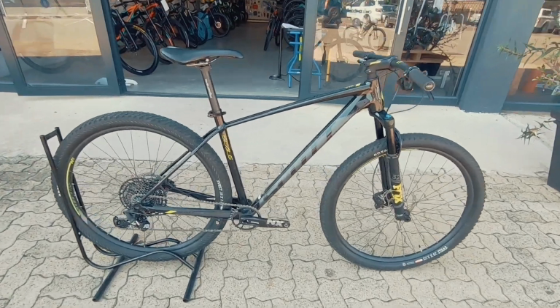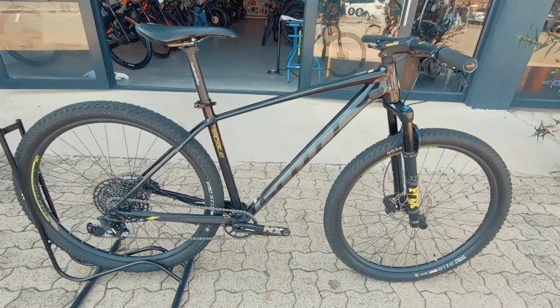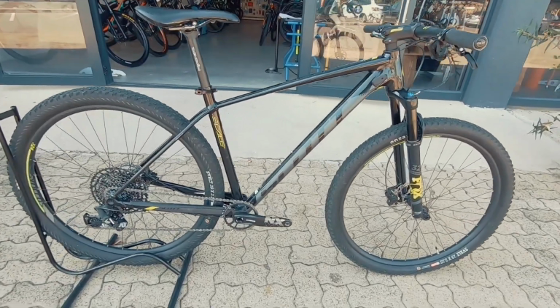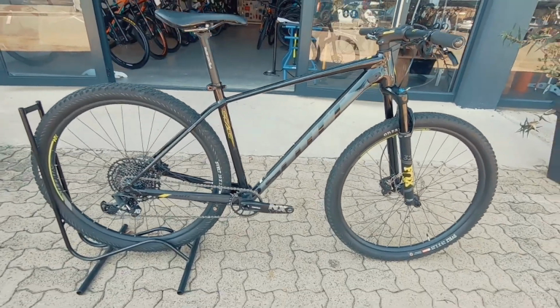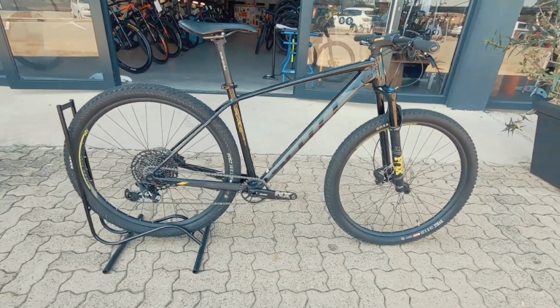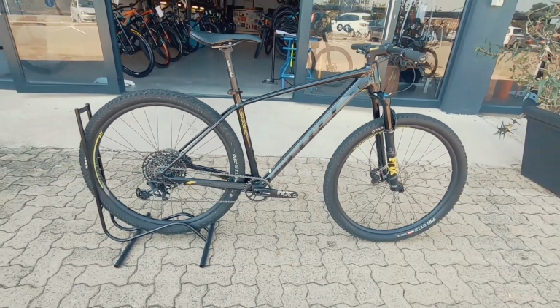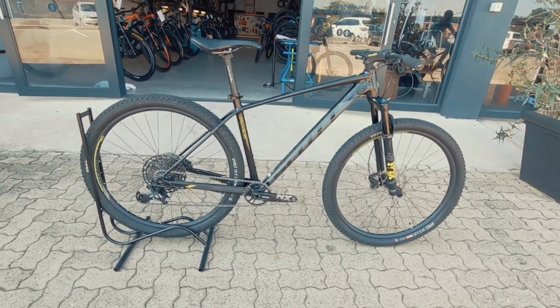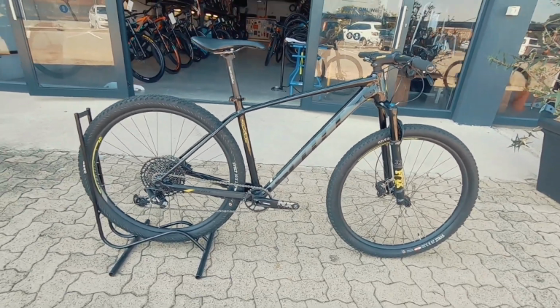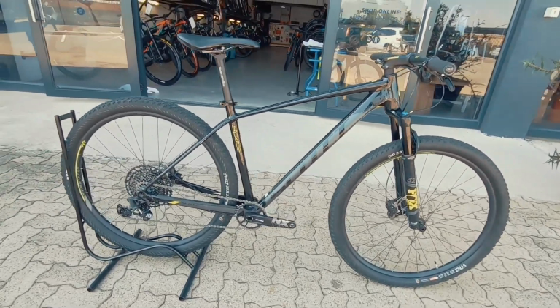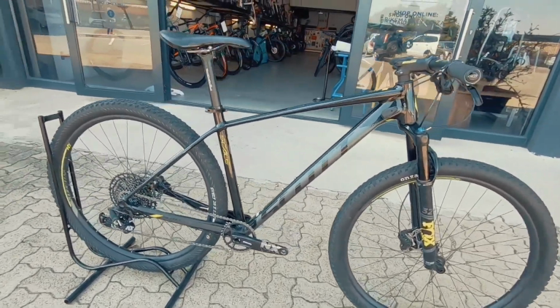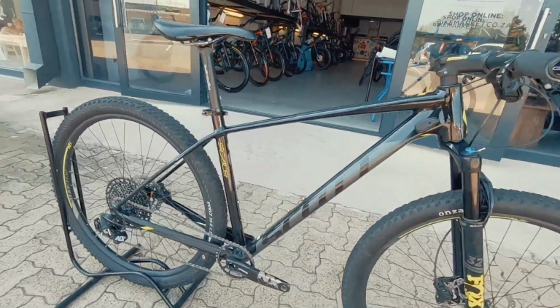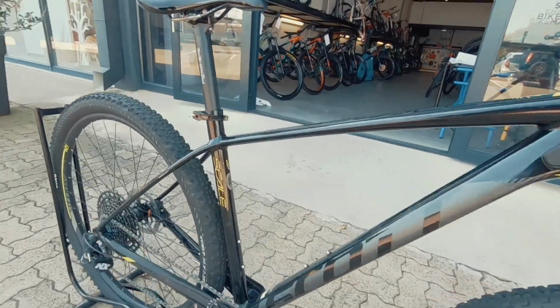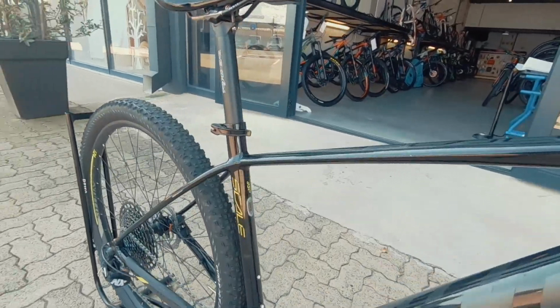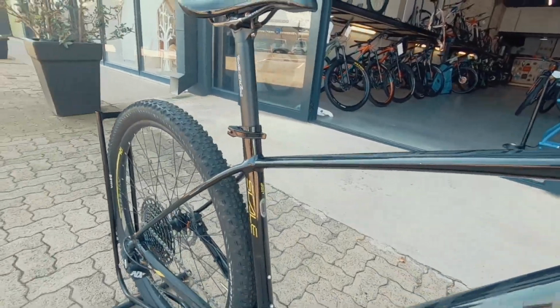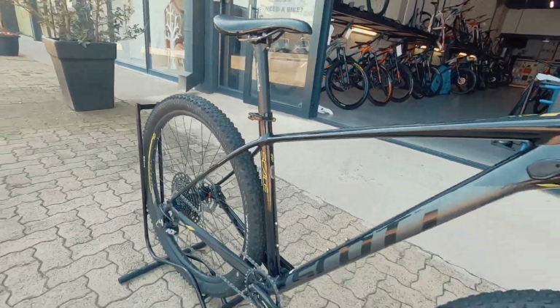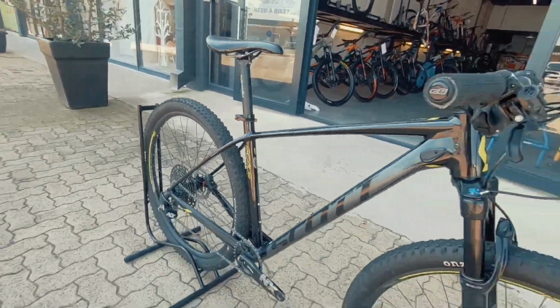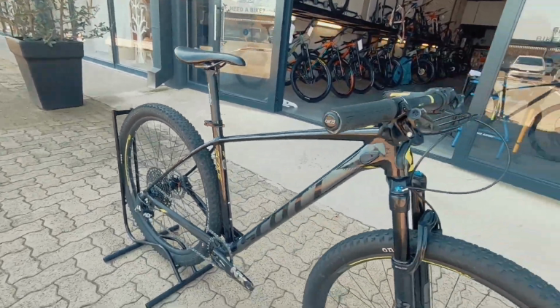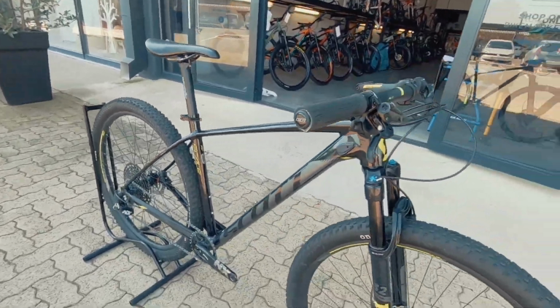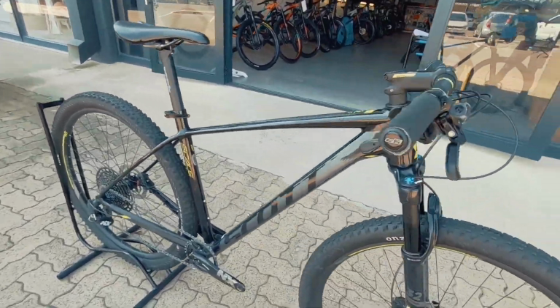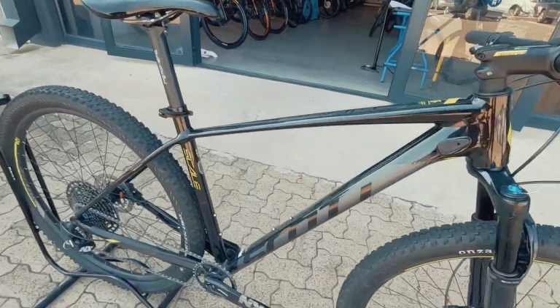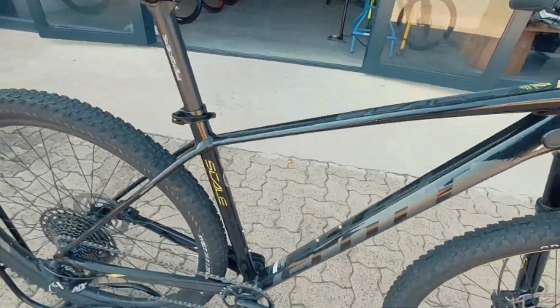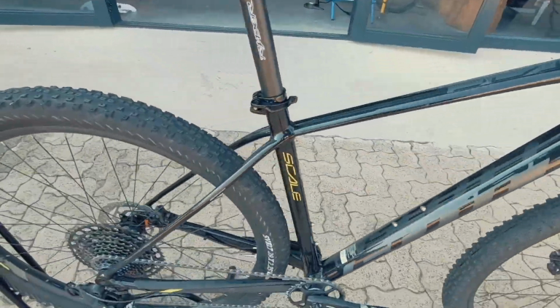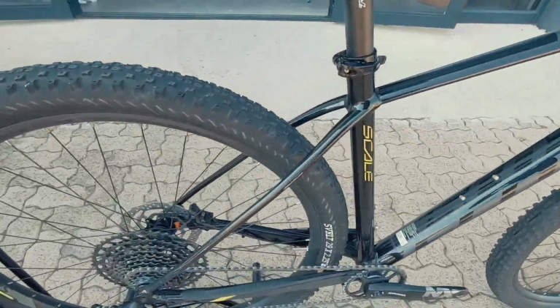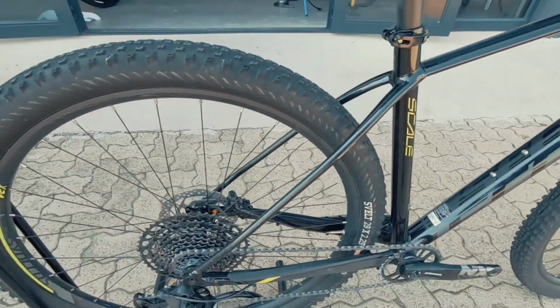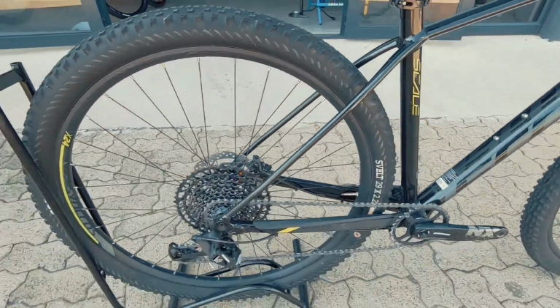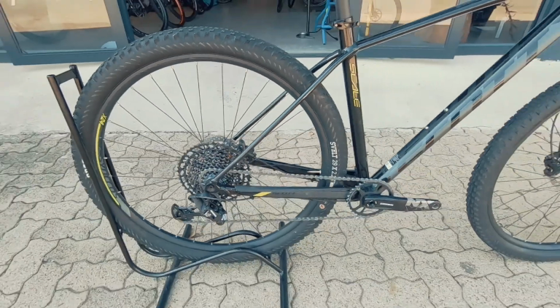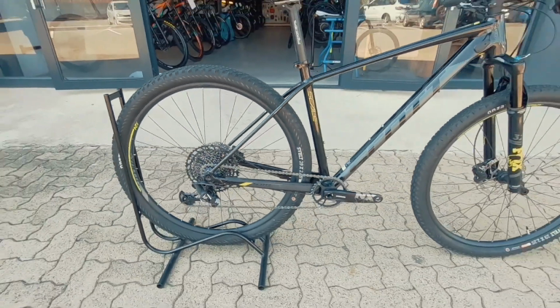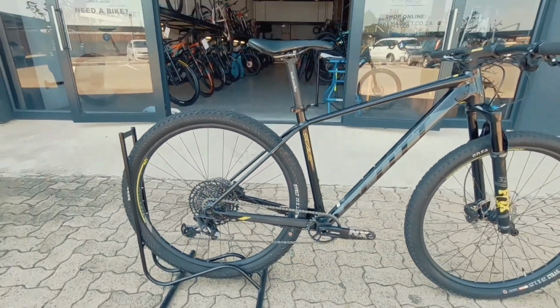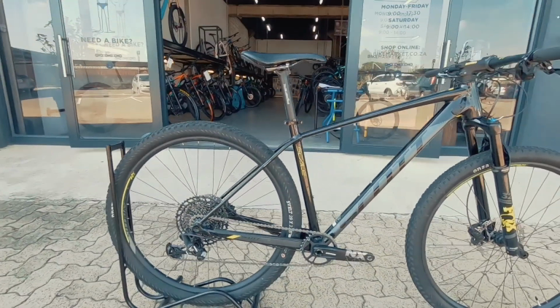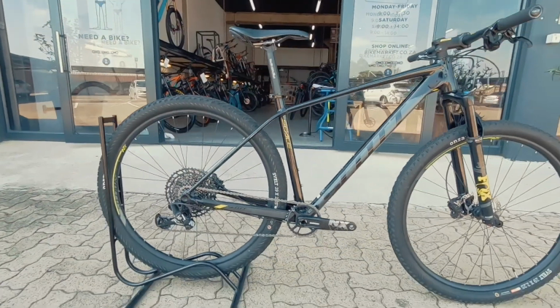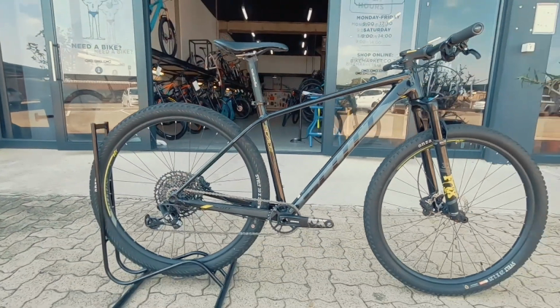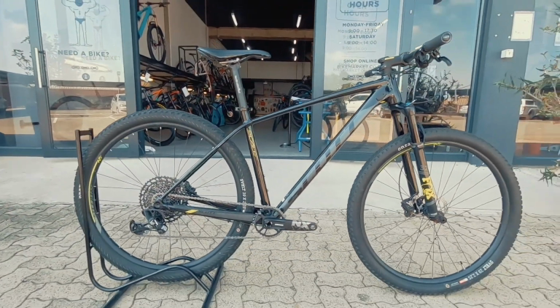Bike Check here at Bike Market. We've got a Scott Scale 950. It's a large, very, very neat looking rig. A nice marathon racer — a bit of a stage racing rig.